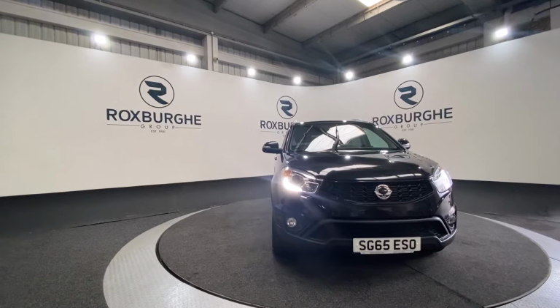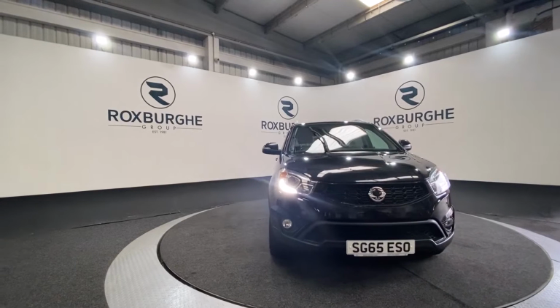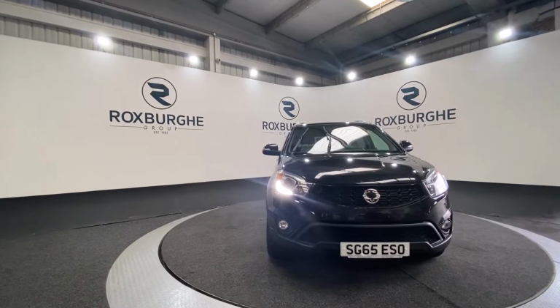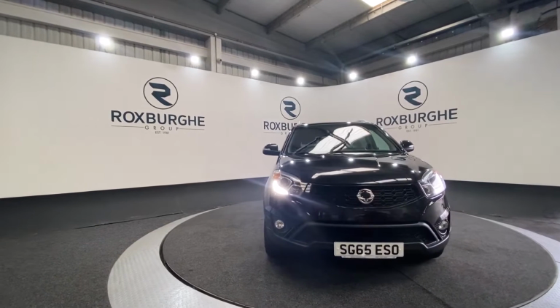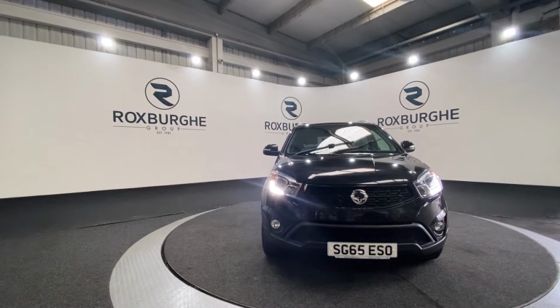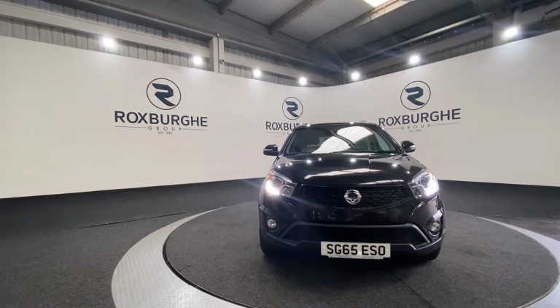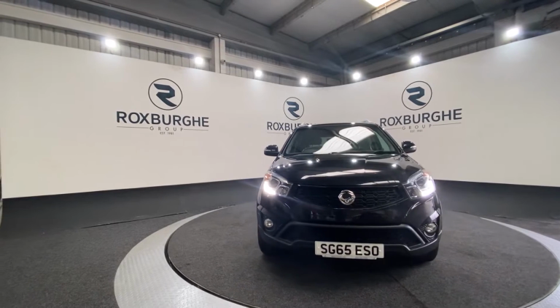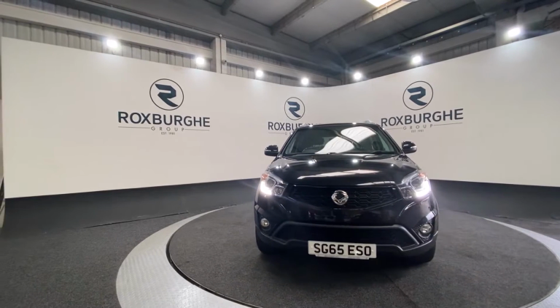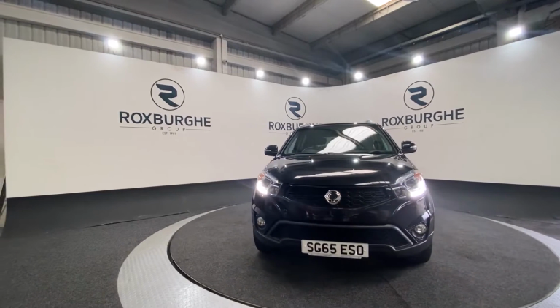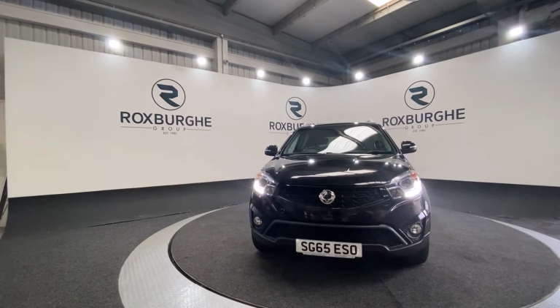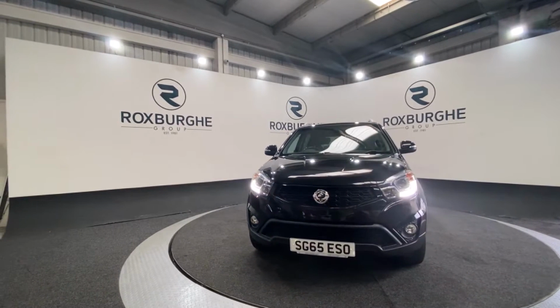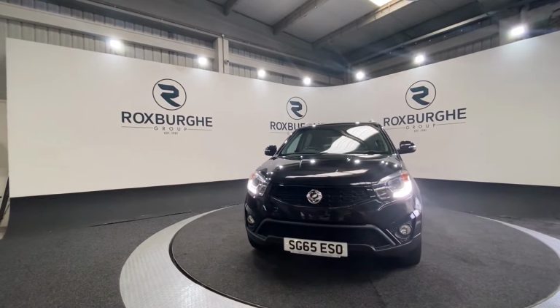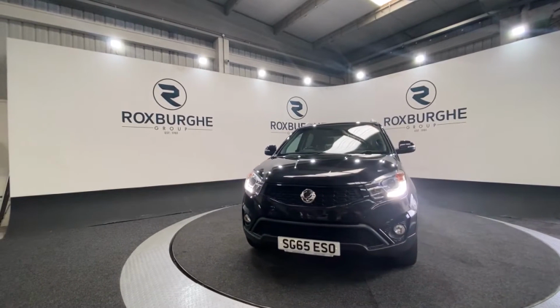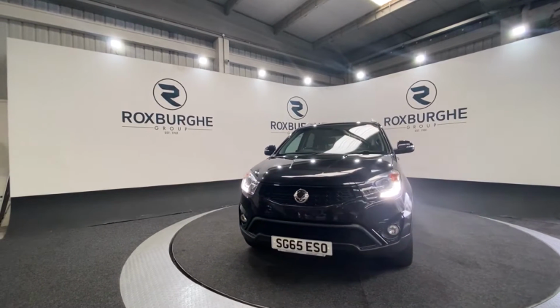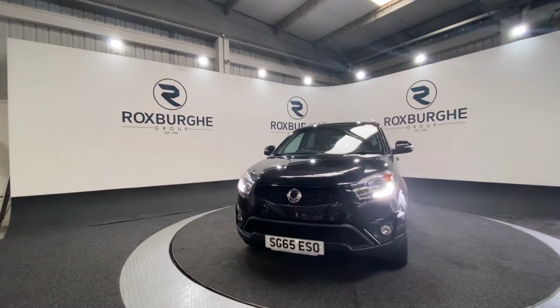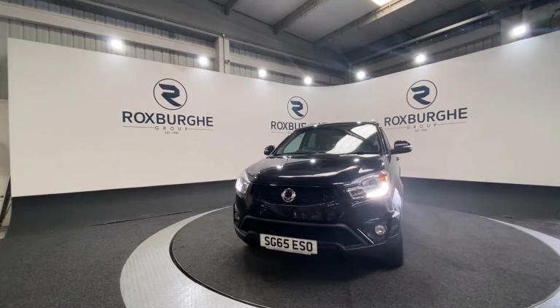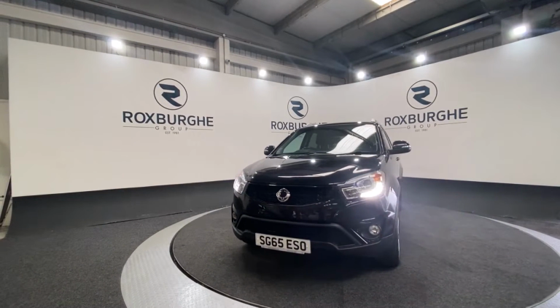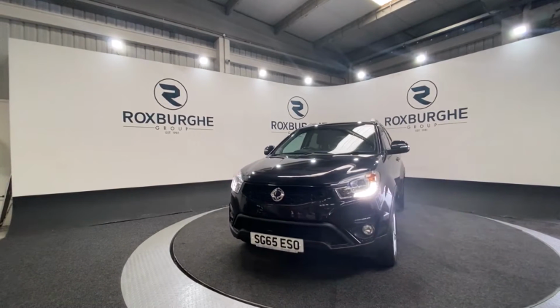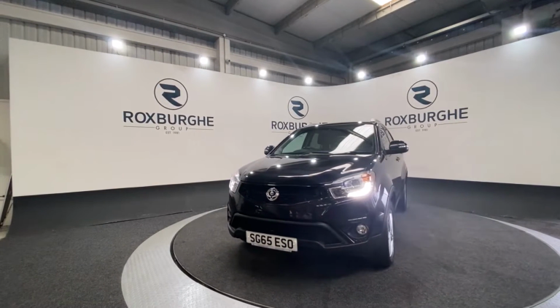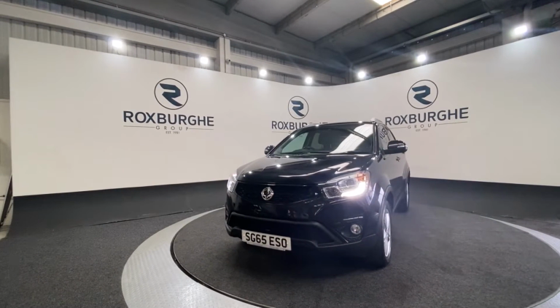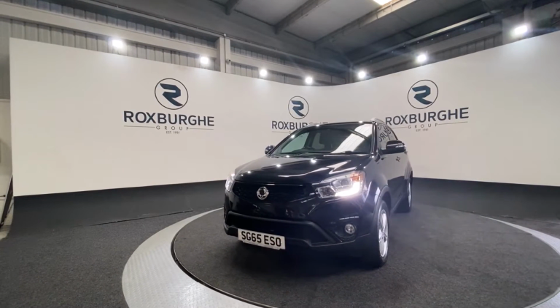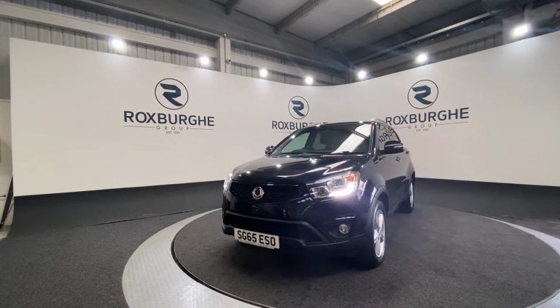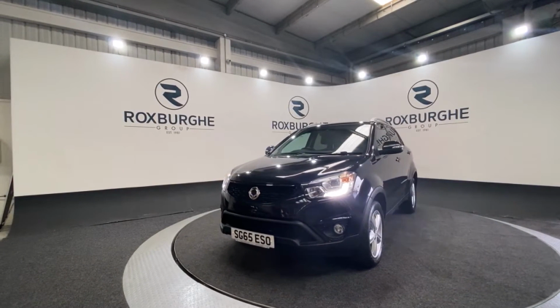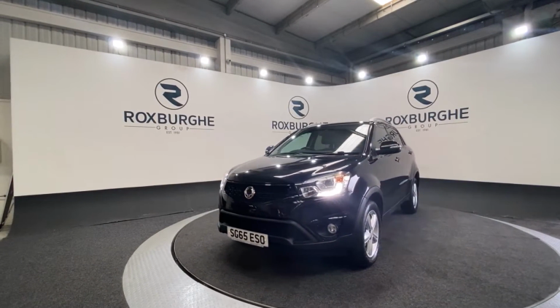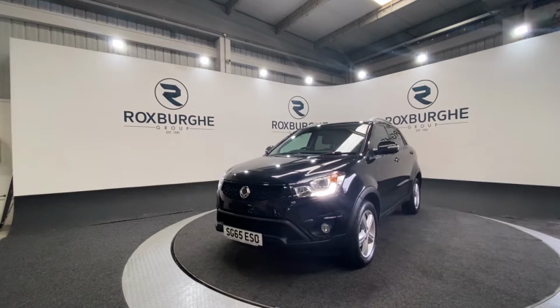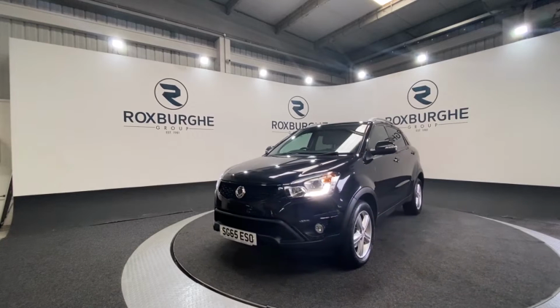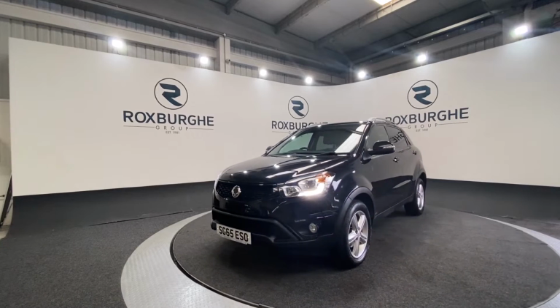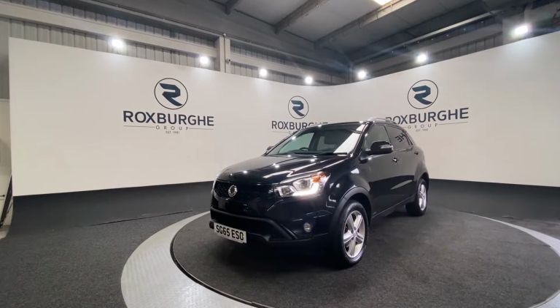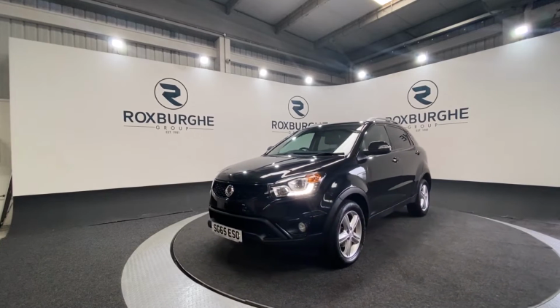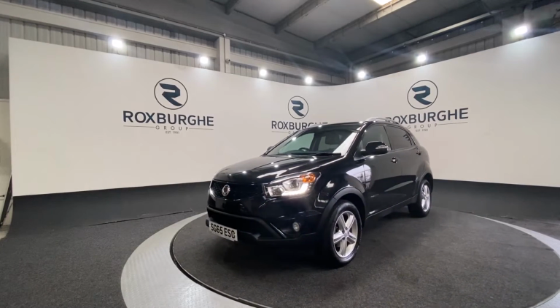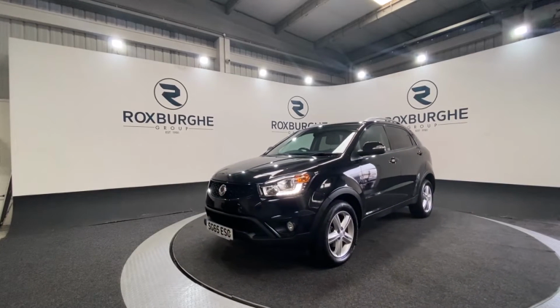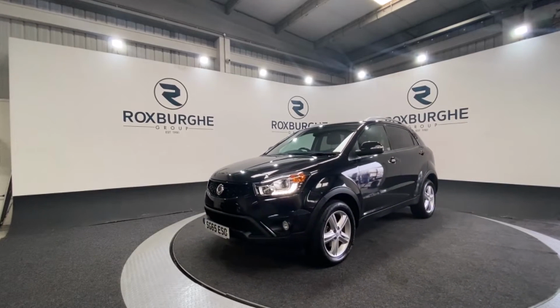Here we have our 2015 SsangYong Korando. This car comes with a 2-litre diesel engine, producing 175 bhp.